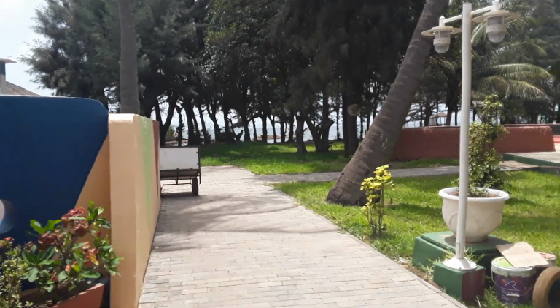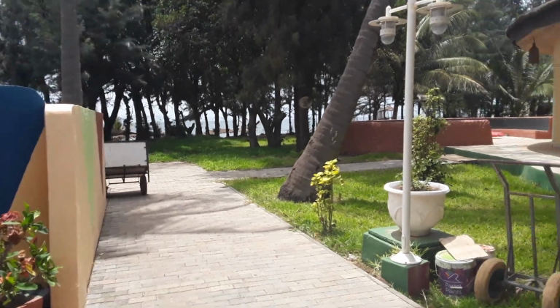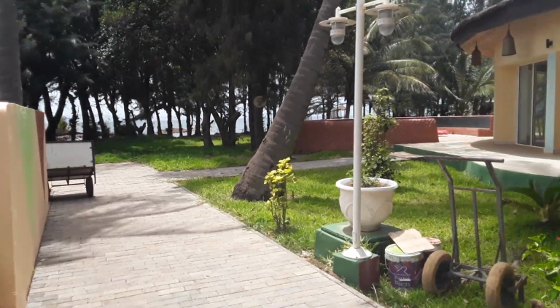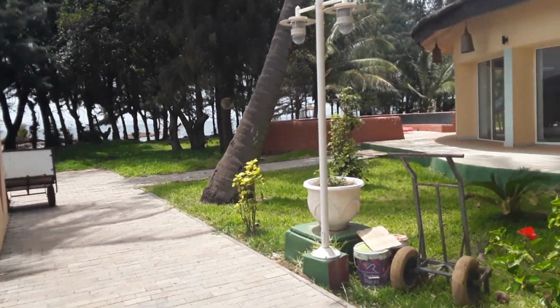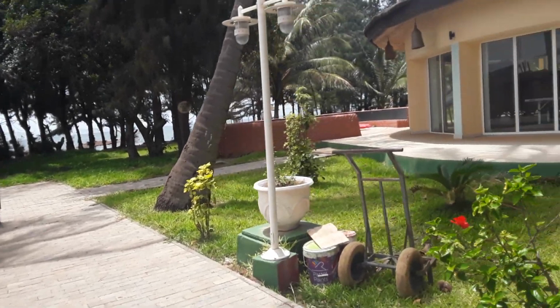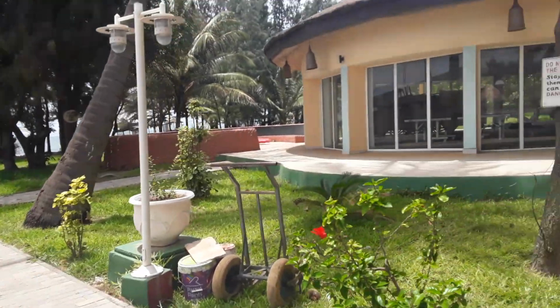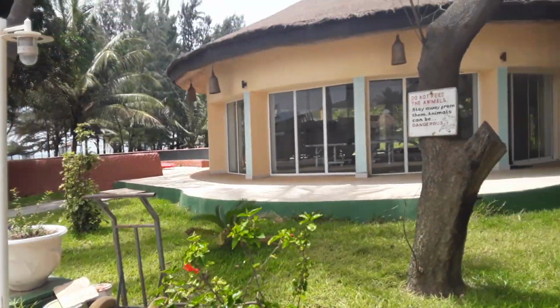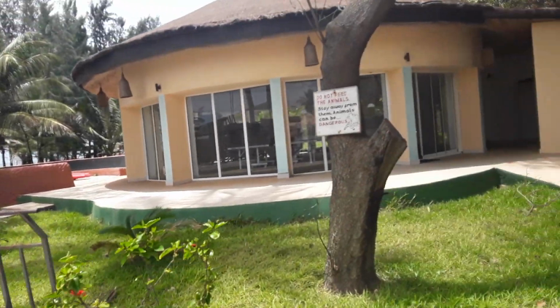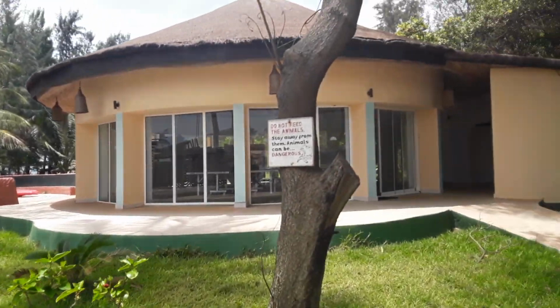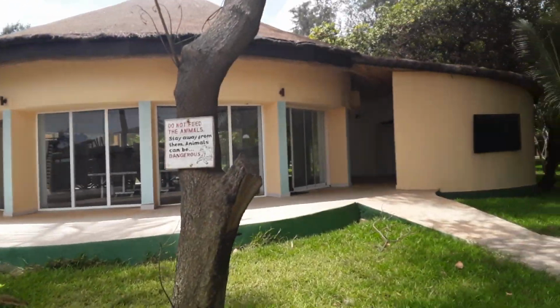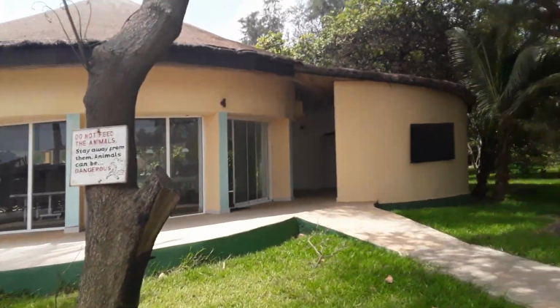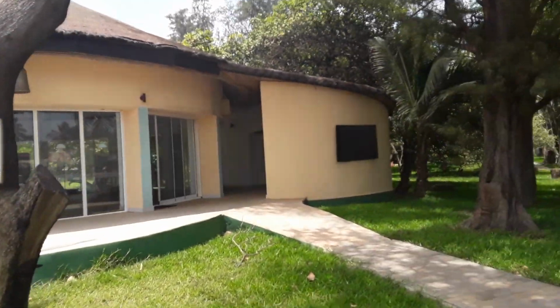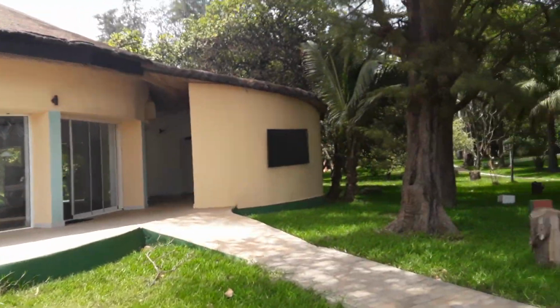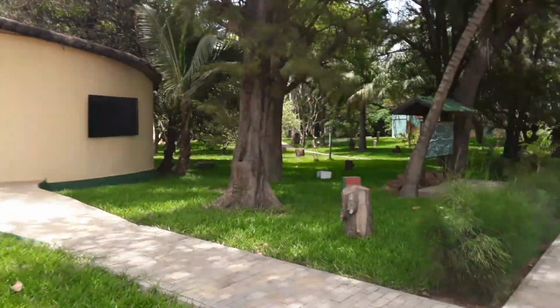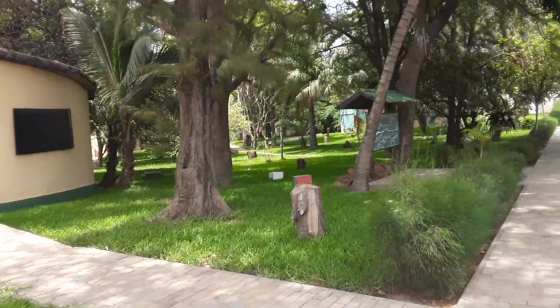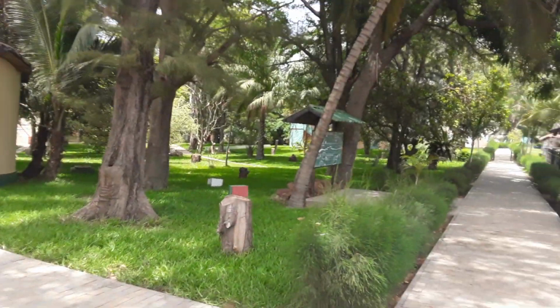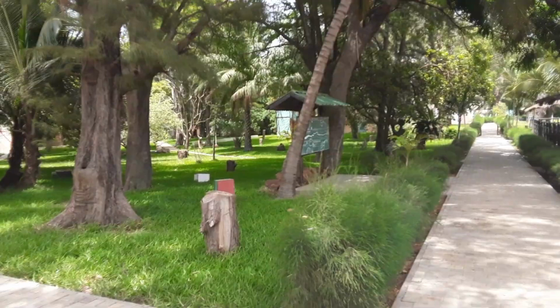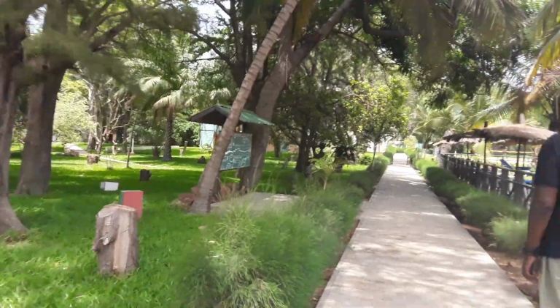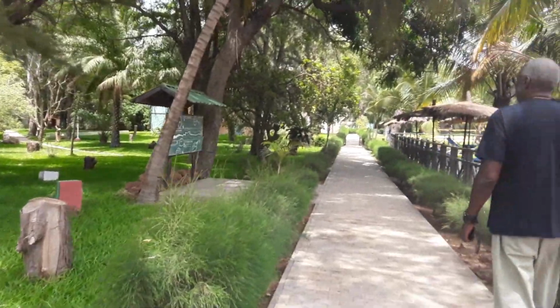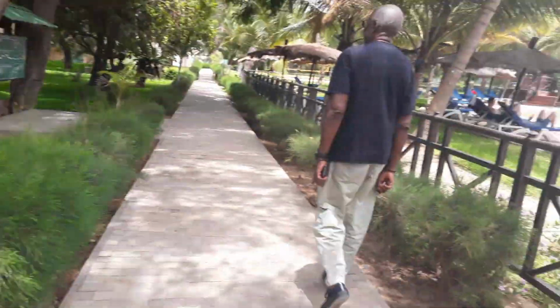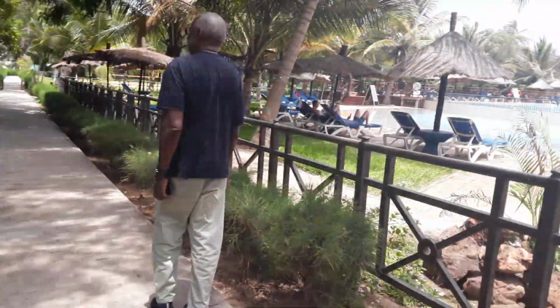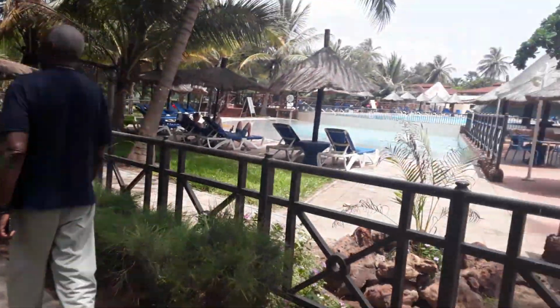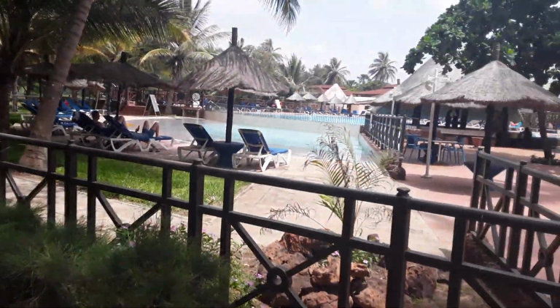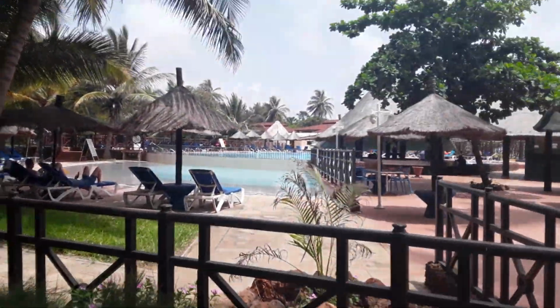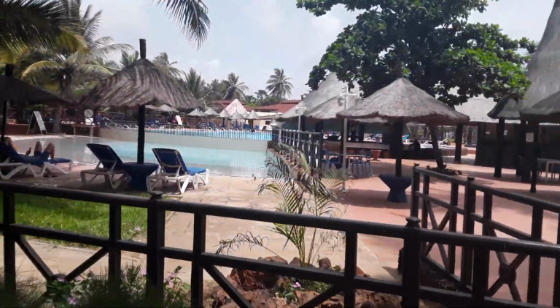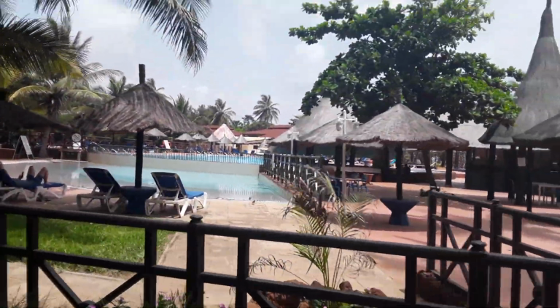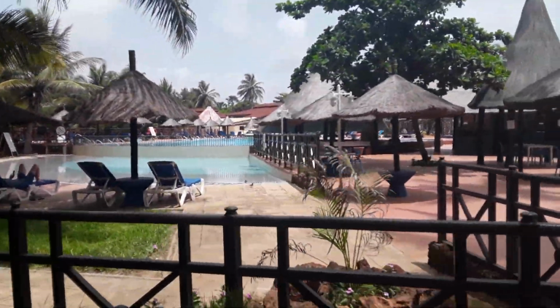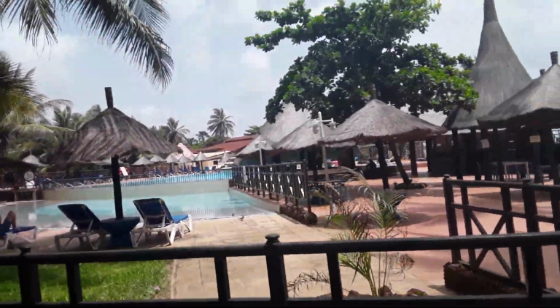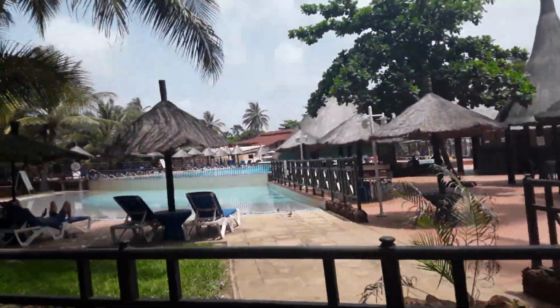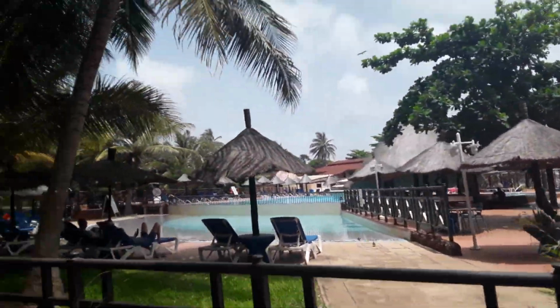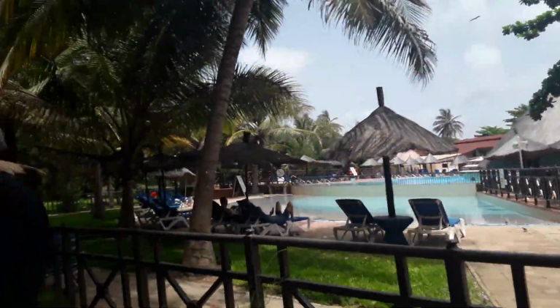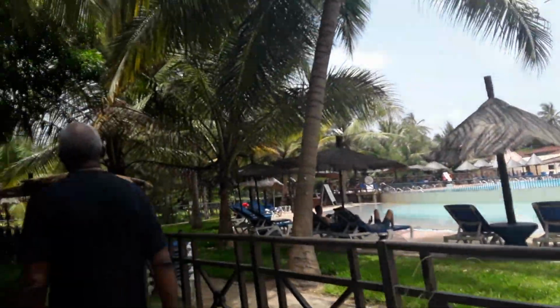All right, family. So Senegambia Beach Hotel from the Beach Restaurant — we're heading down. I showed you all the pool. This is the pool area. I had lunch here today.